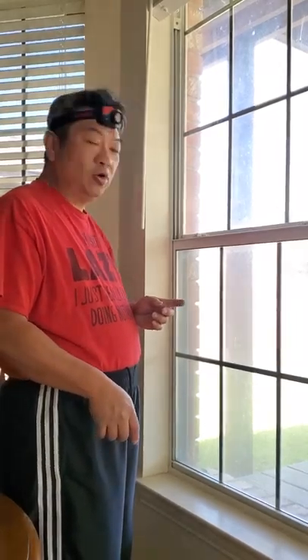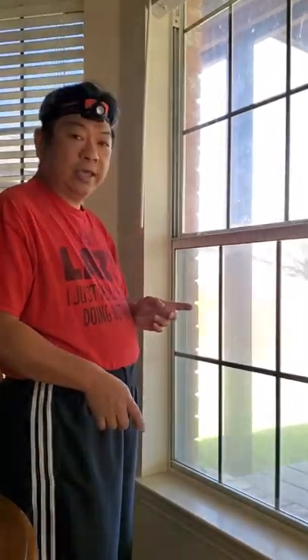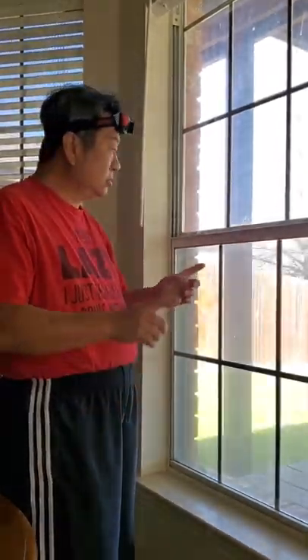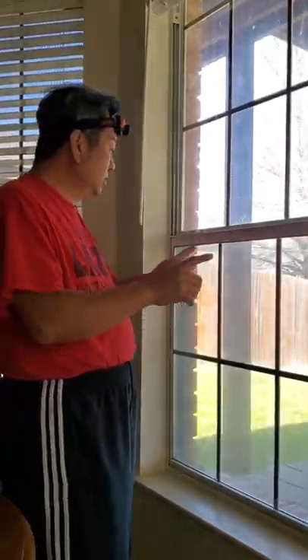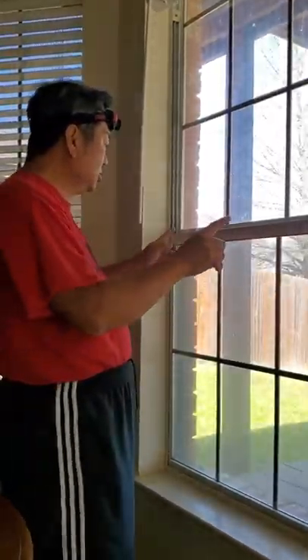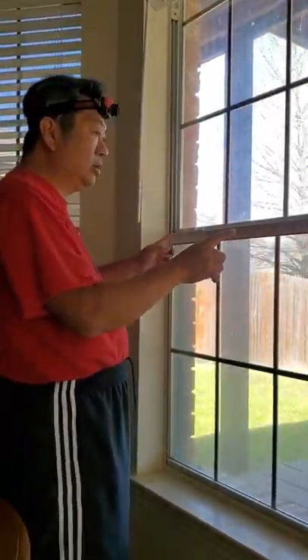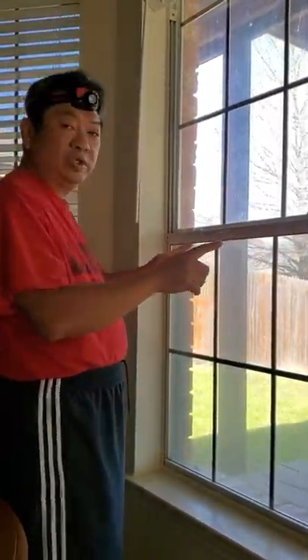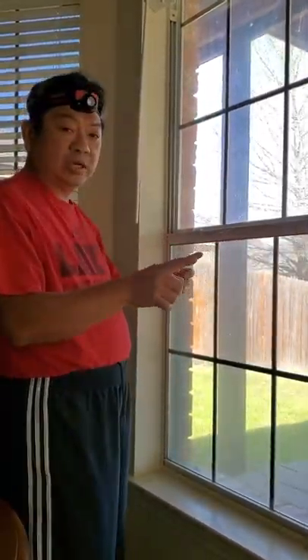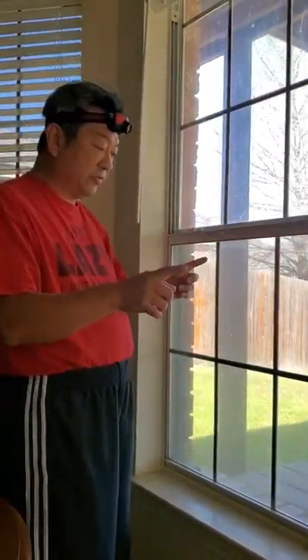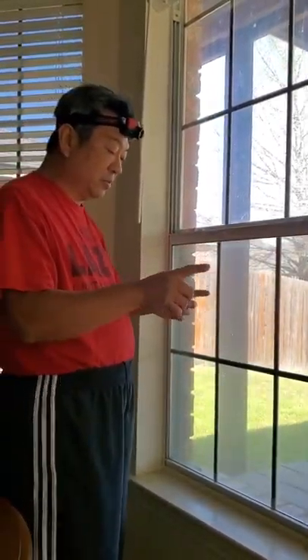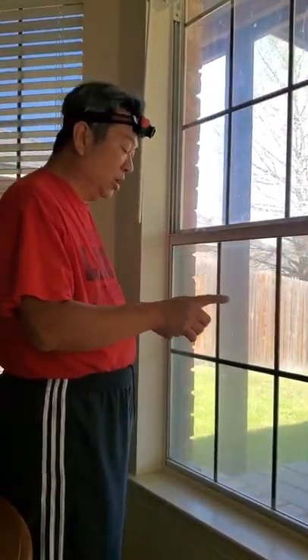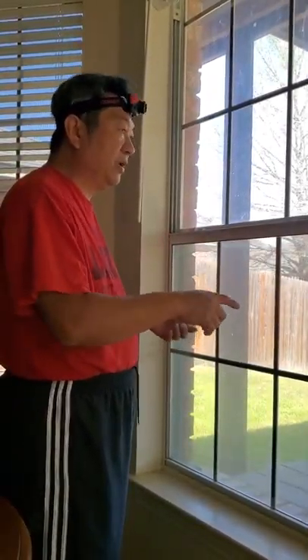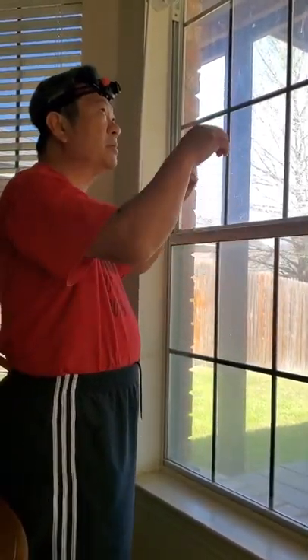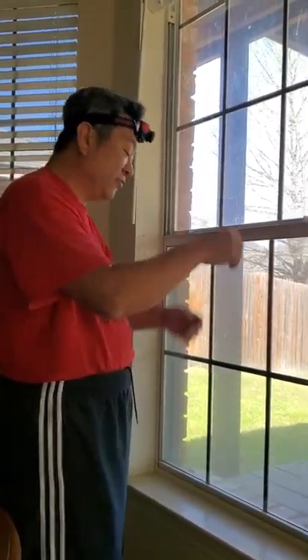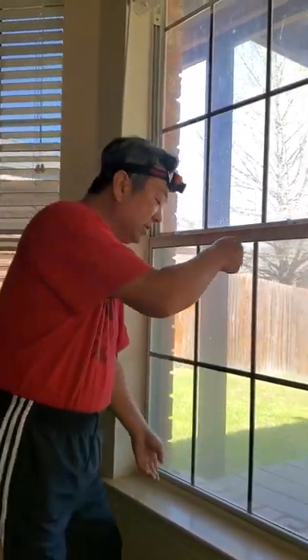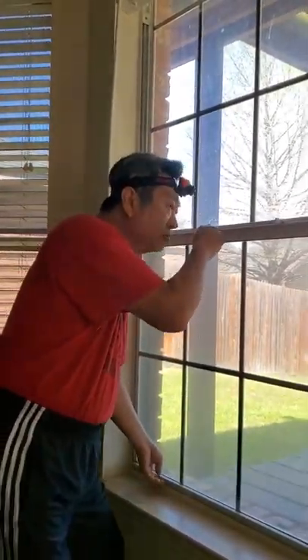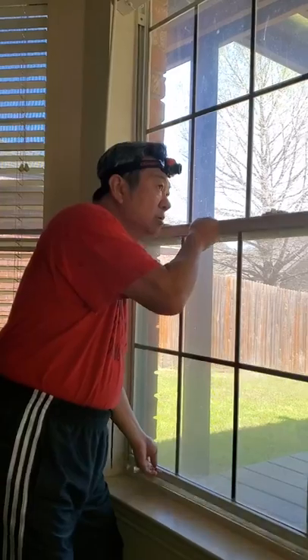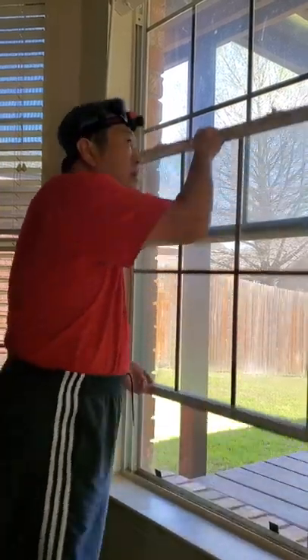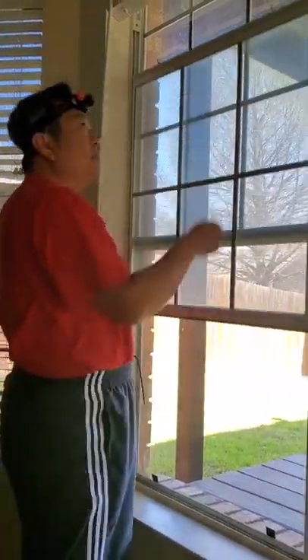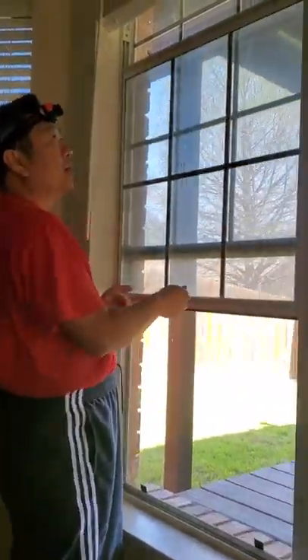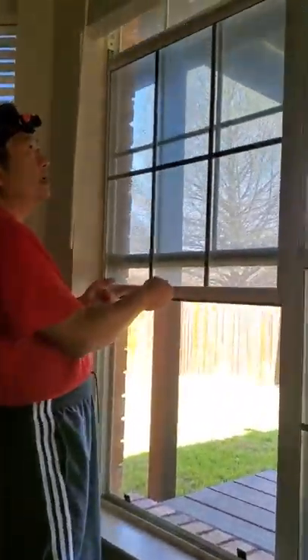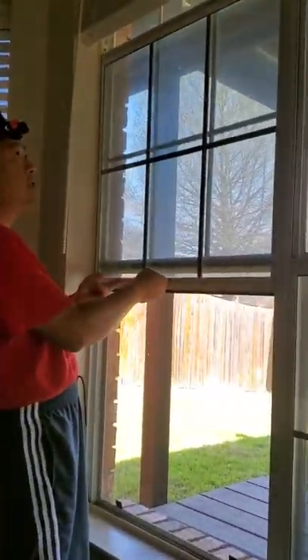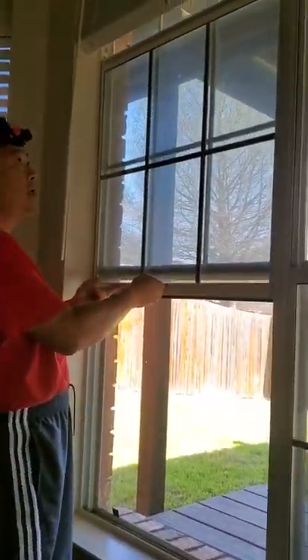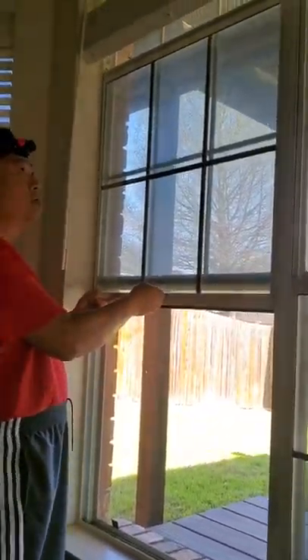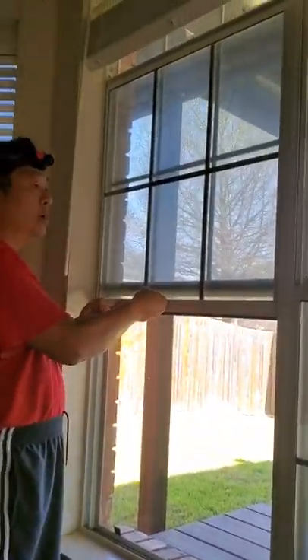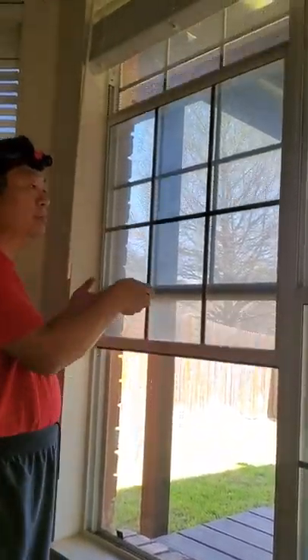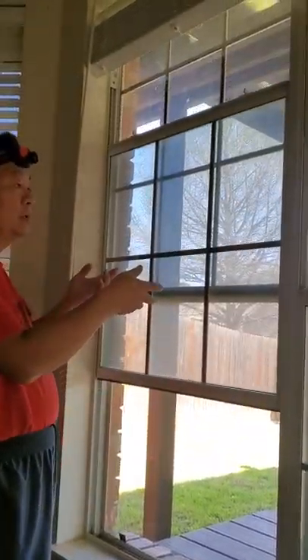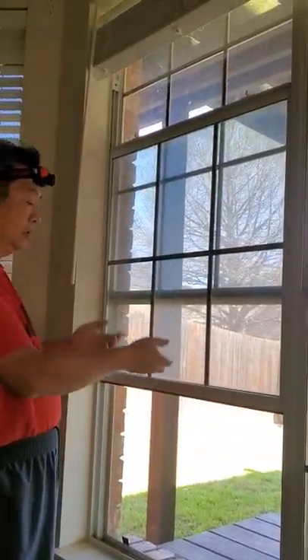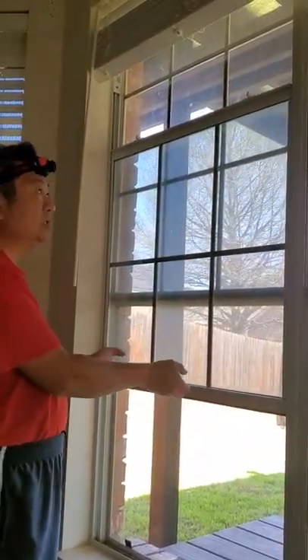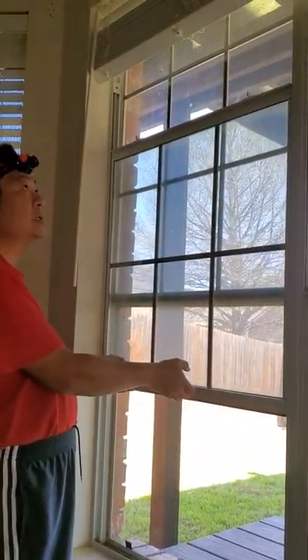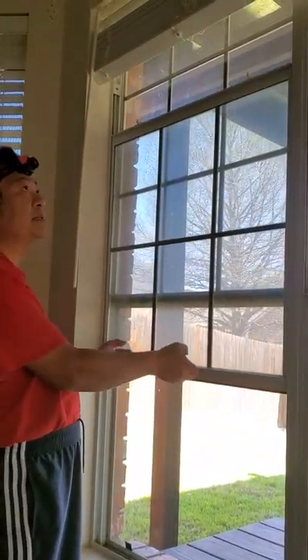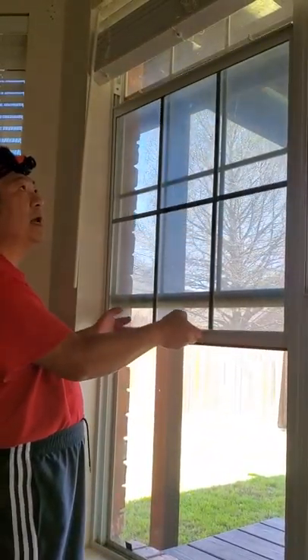This is a window which I have a problem with. It keeps falling down. If you look at this, all the way up, it just comes down.